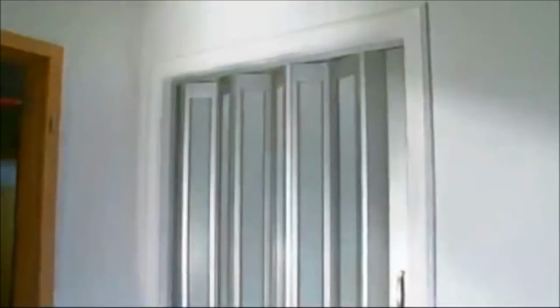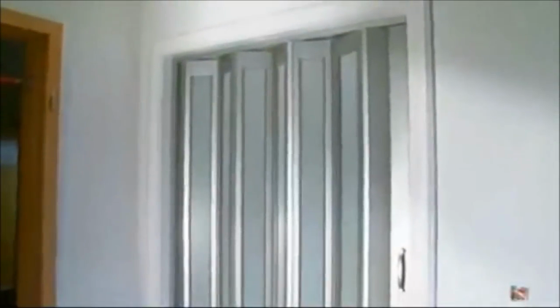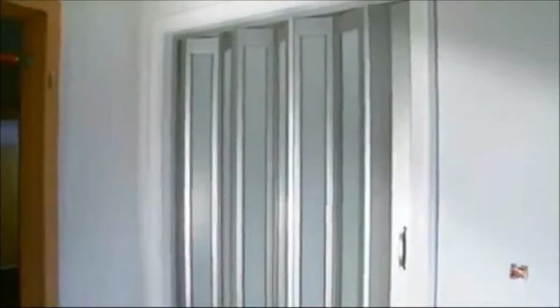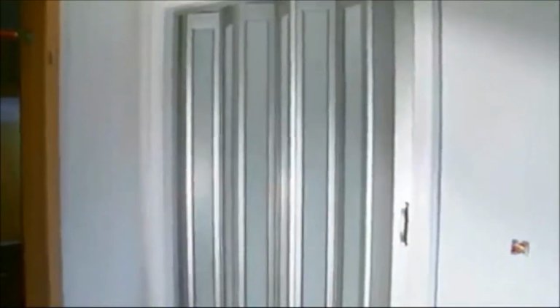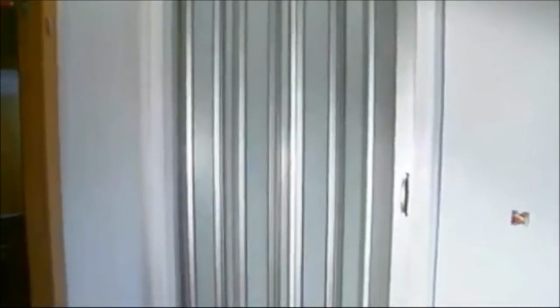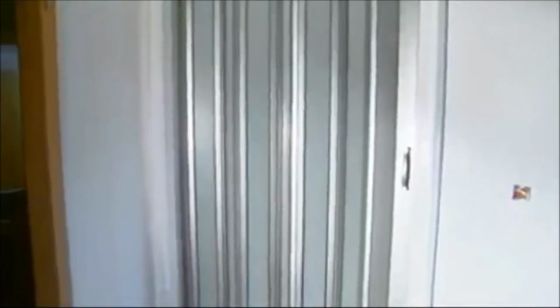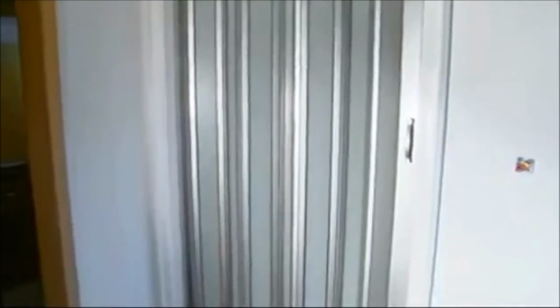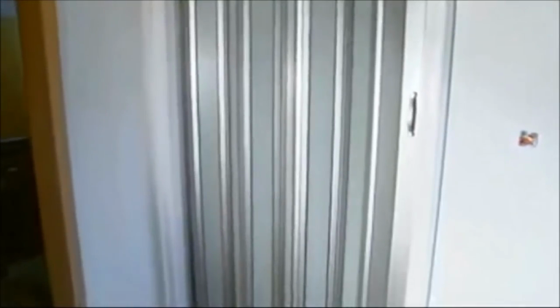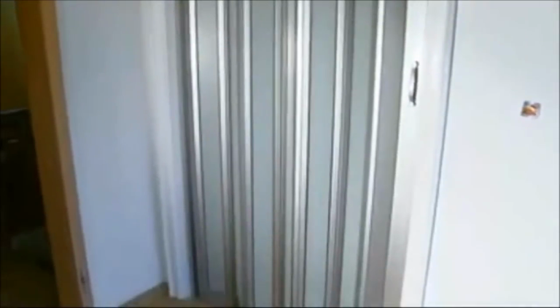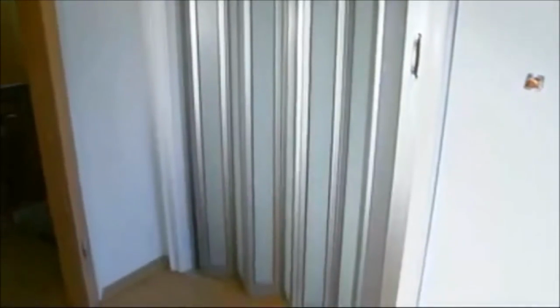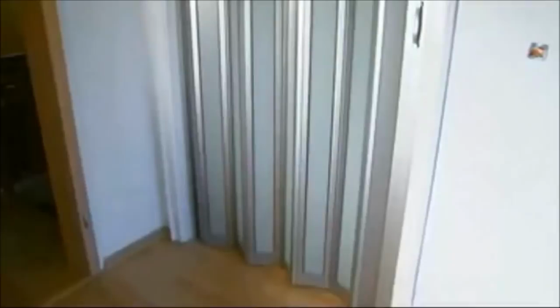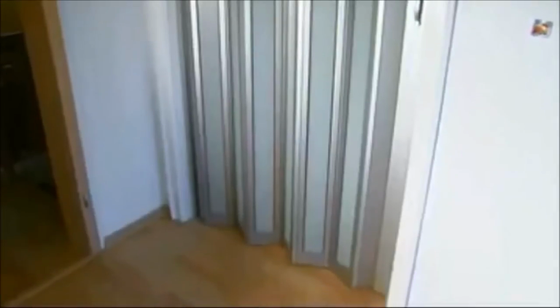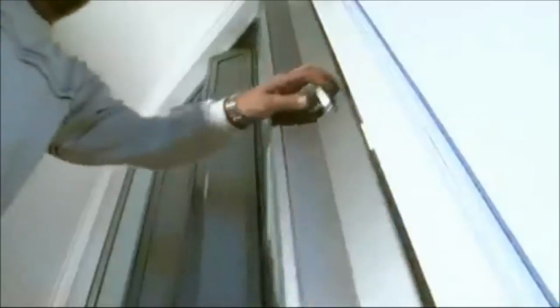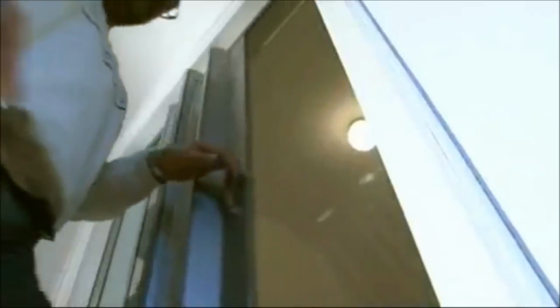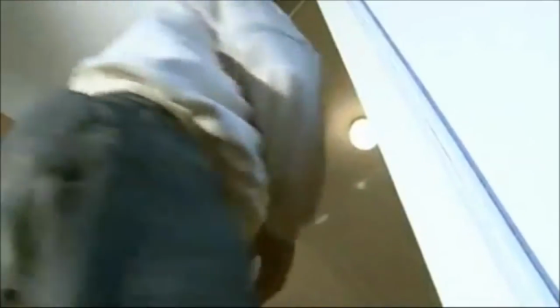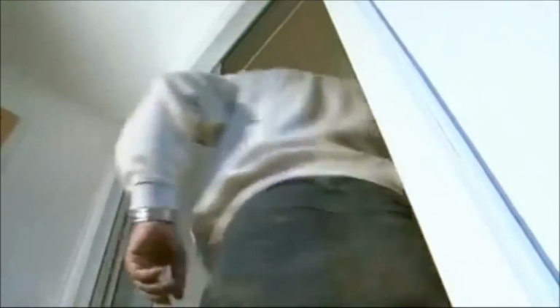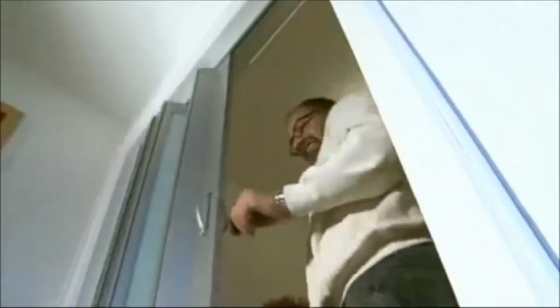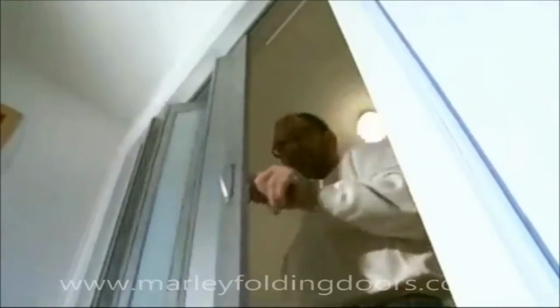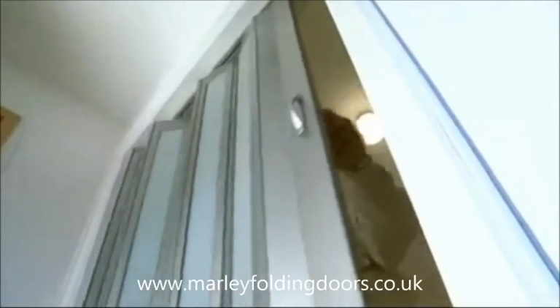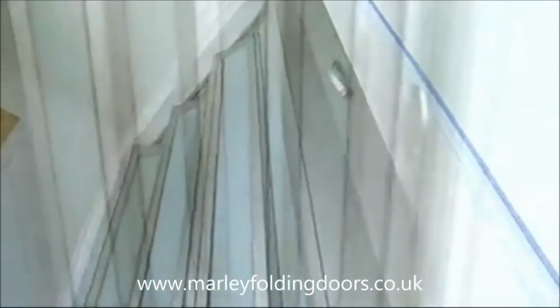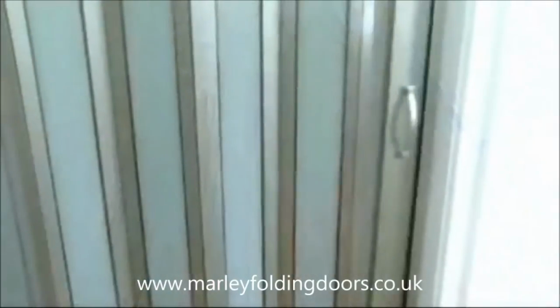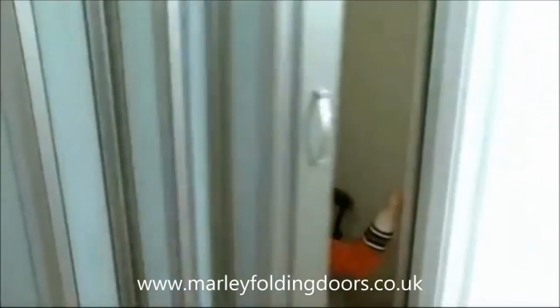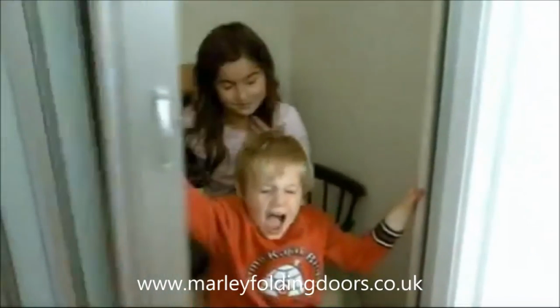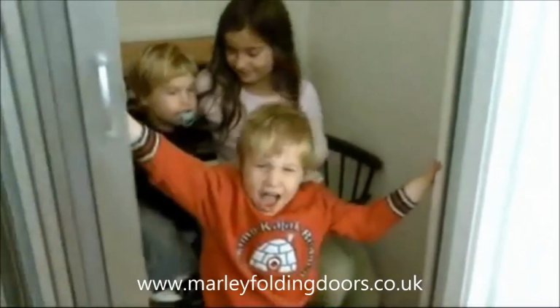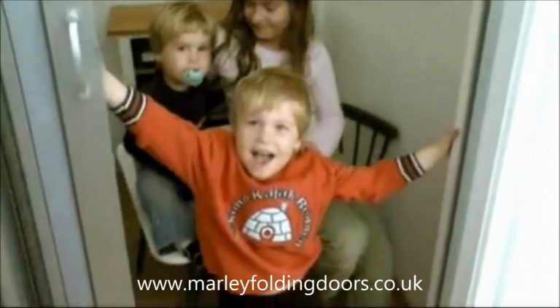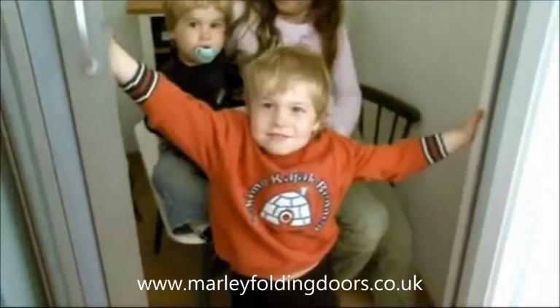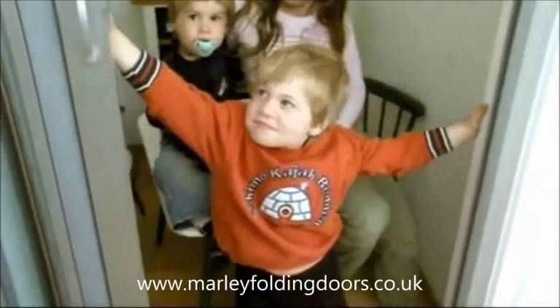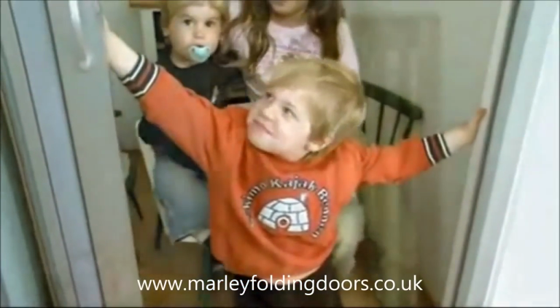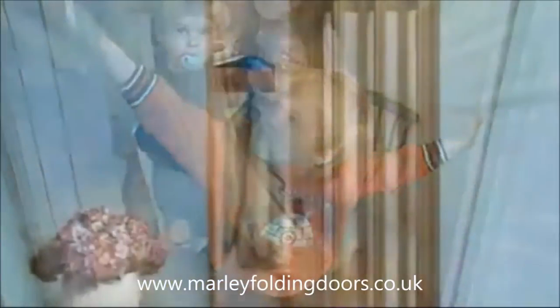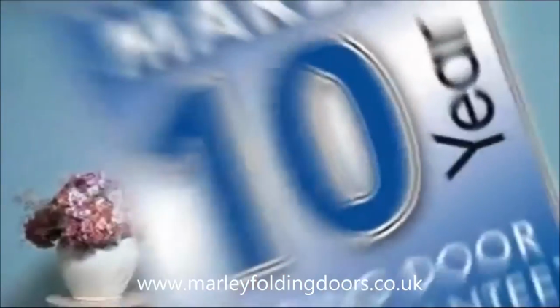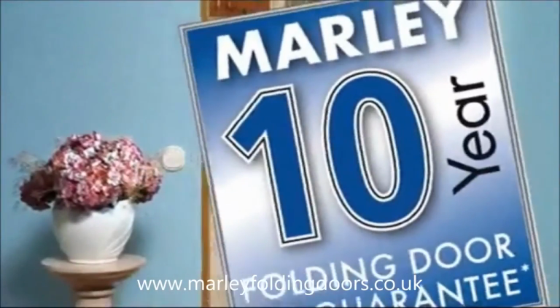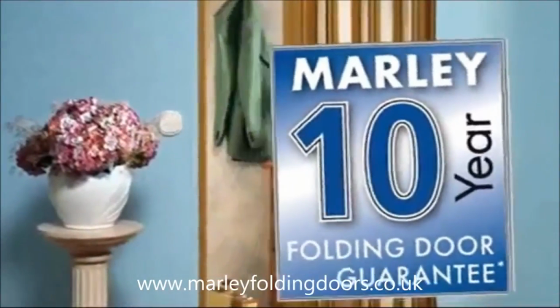Yet another satisfied Marley folding door owner — and the enjoyment will last a long, long time. Marley folding doors are fun and easy to maintain, and they come with a 10-year guarantee.